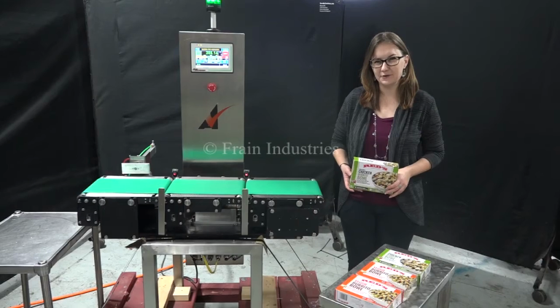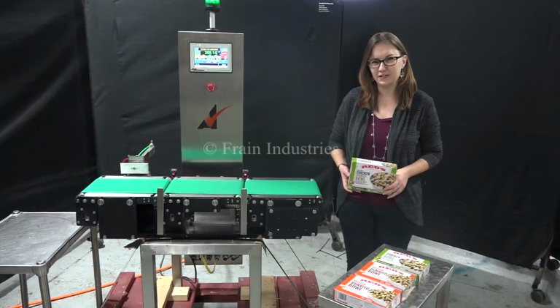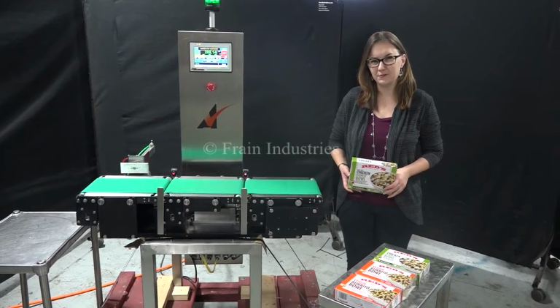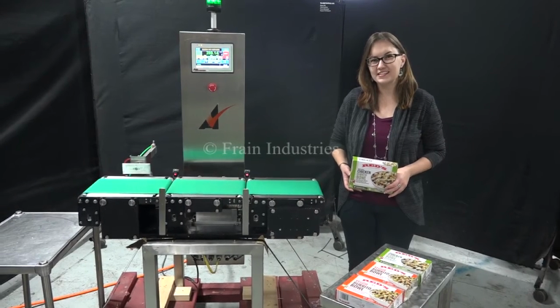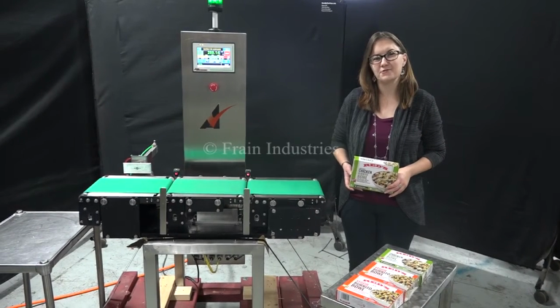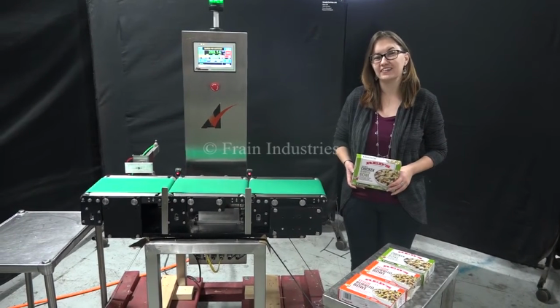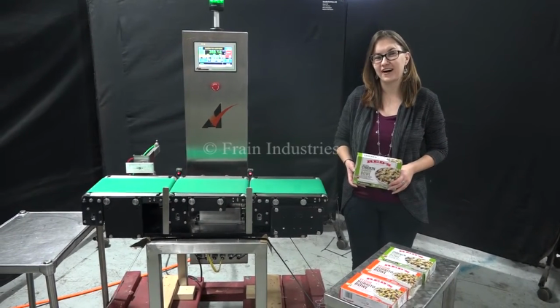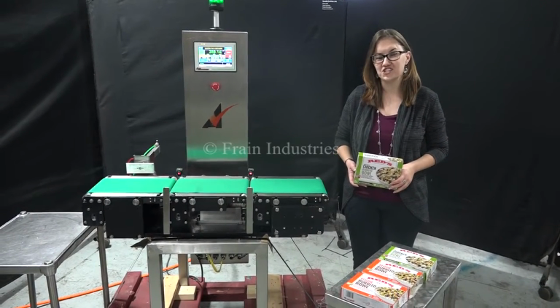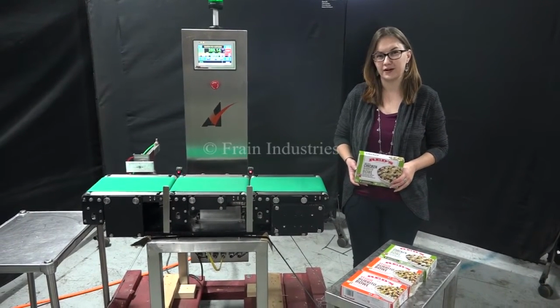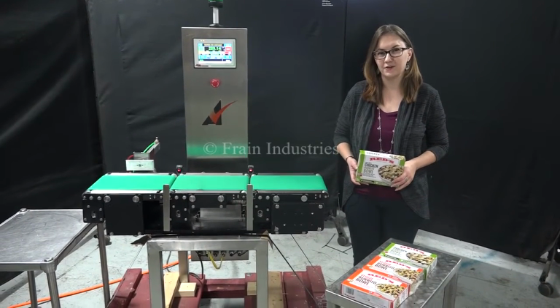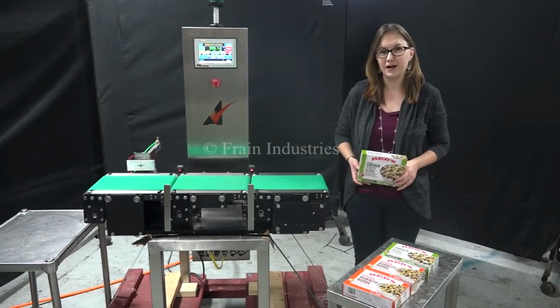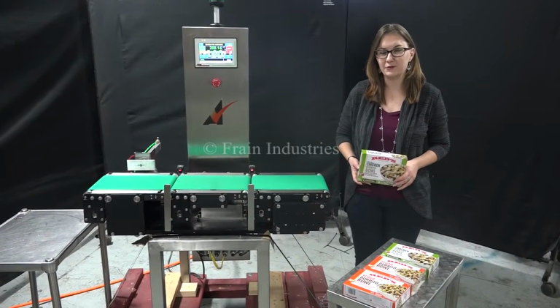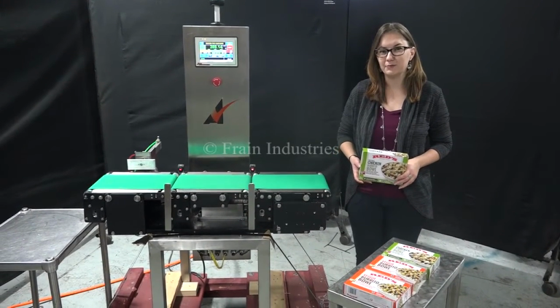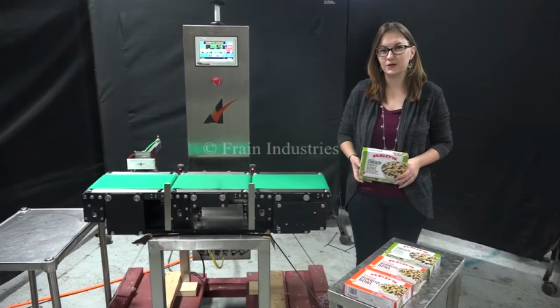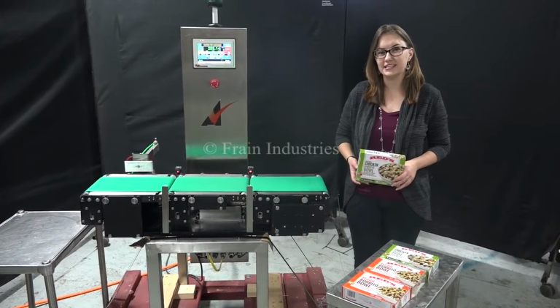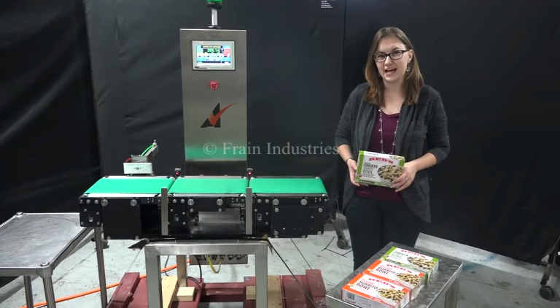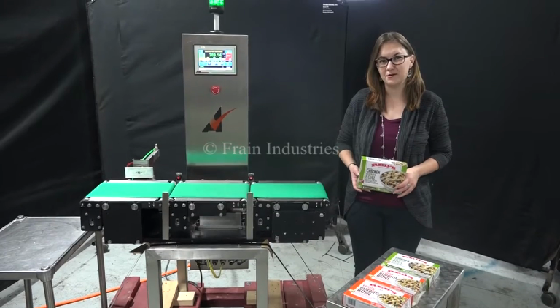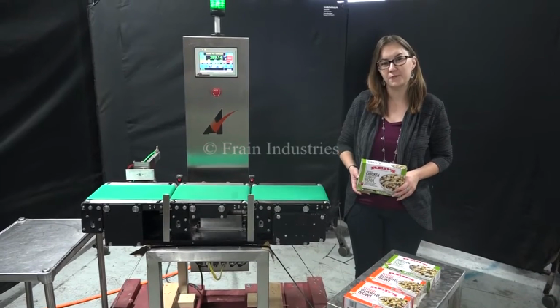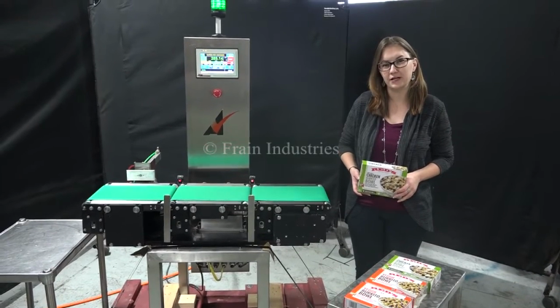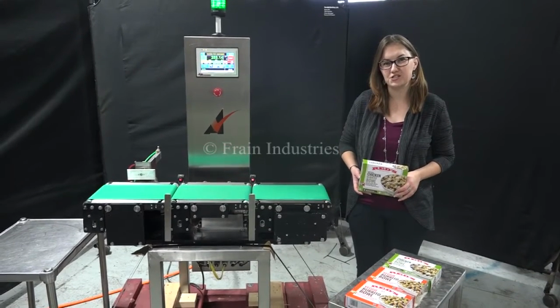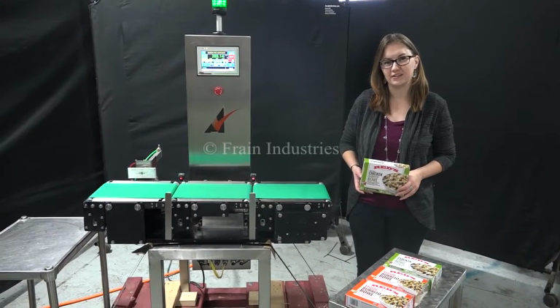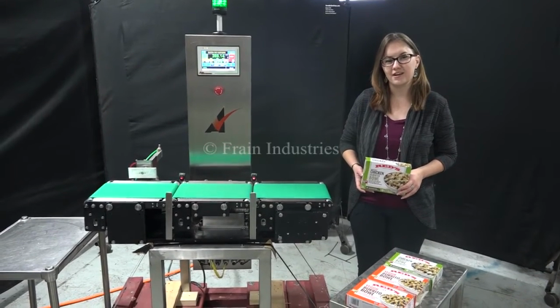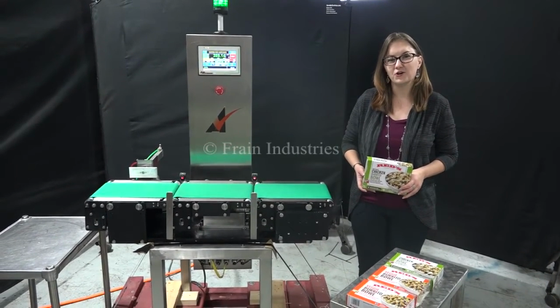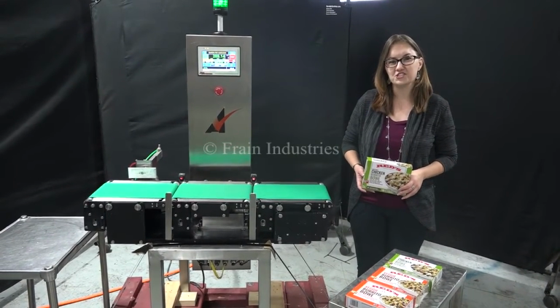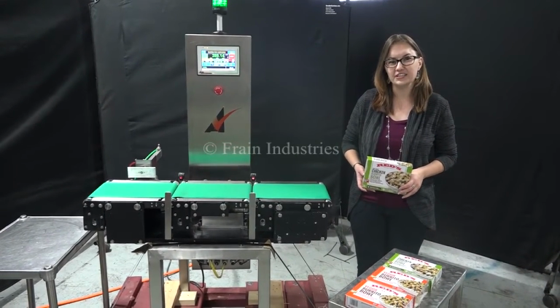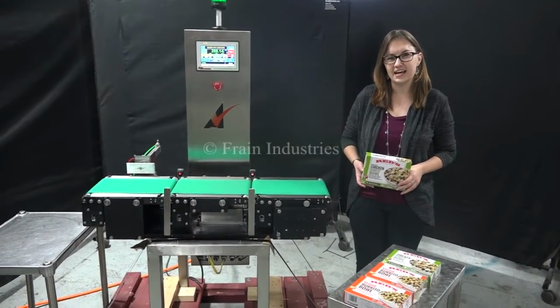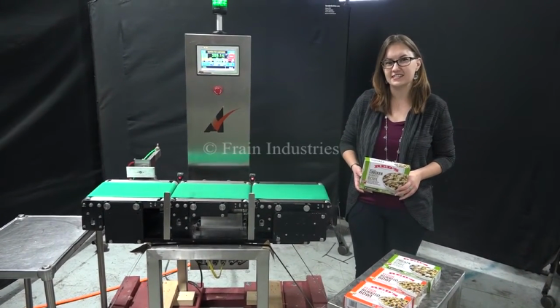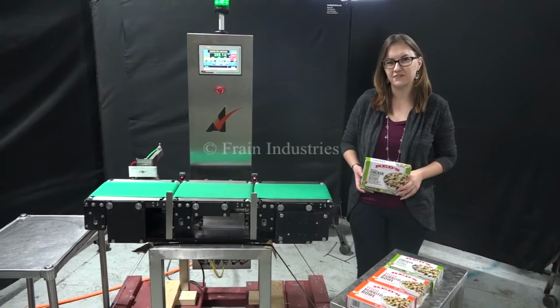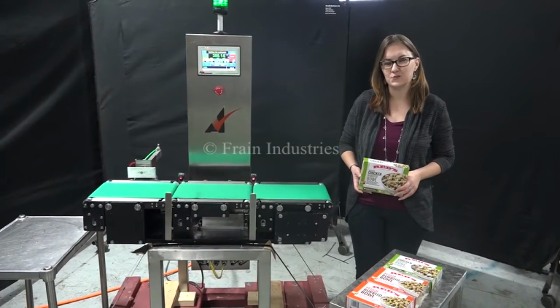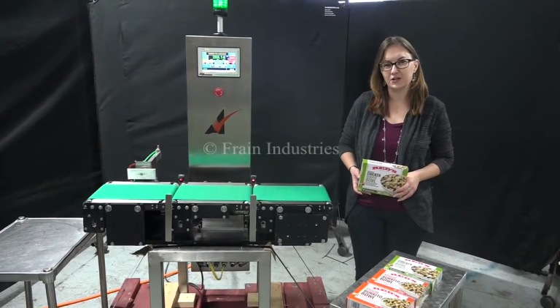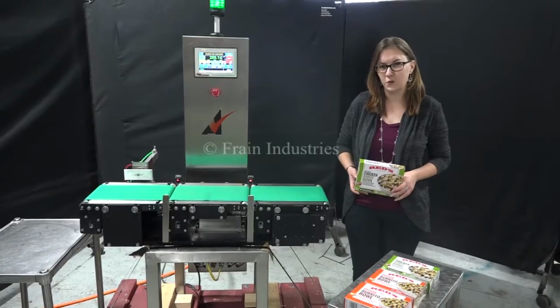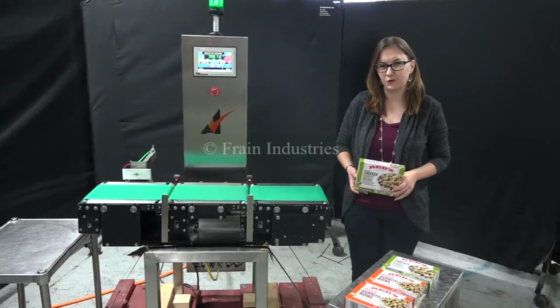Hey, with the Frame Group. Today we're cycling your Alpha Check weigher. We recommend reading the manual in its entirety before powering up the machine. The voltage is currently set to single phase 120 volts.